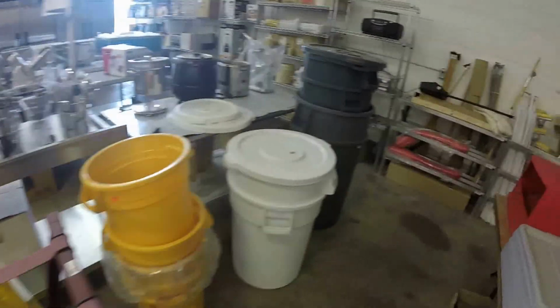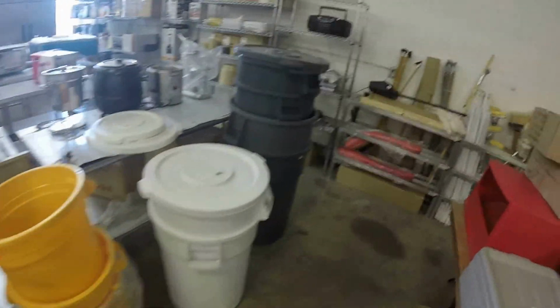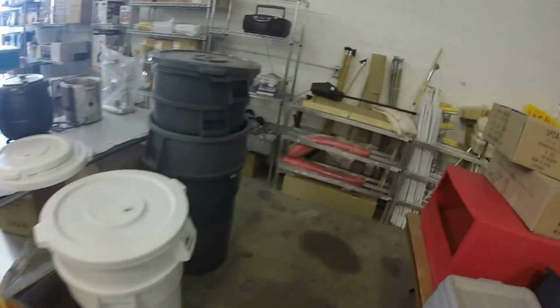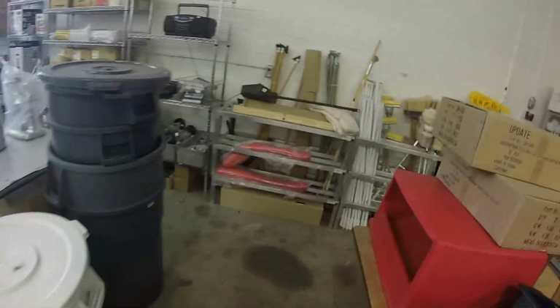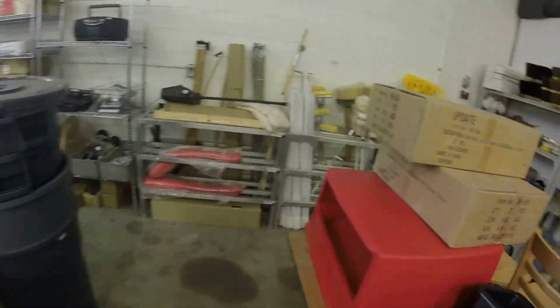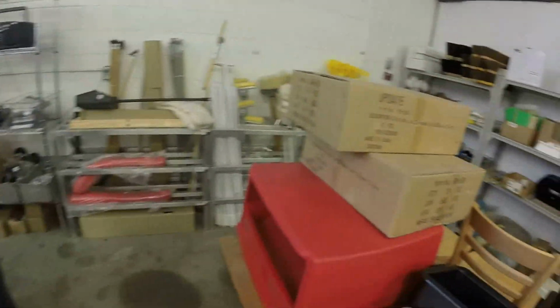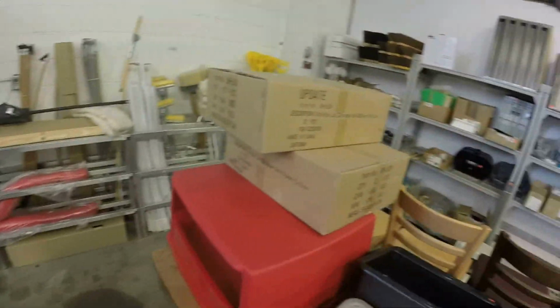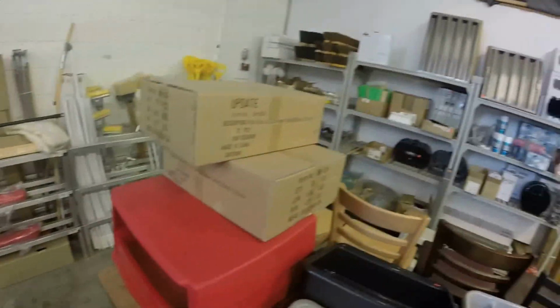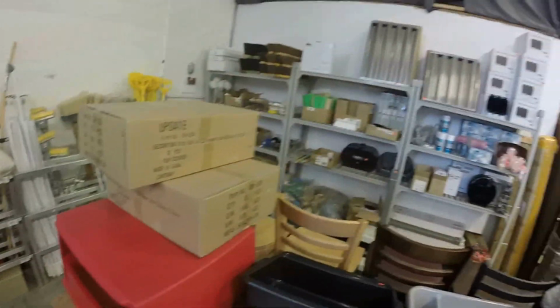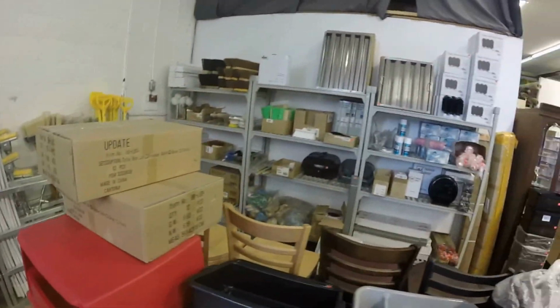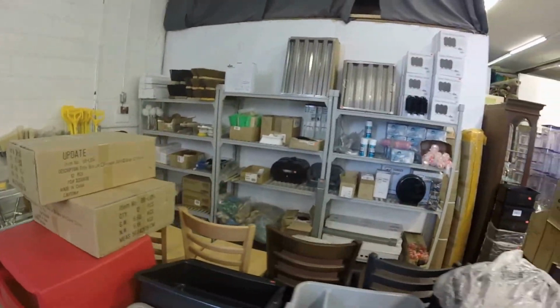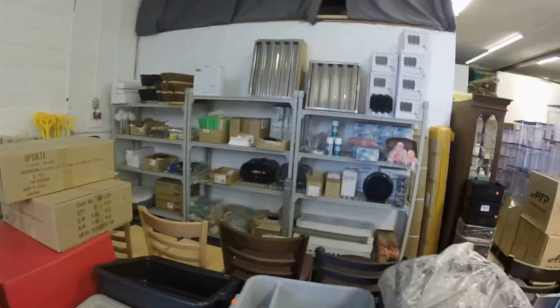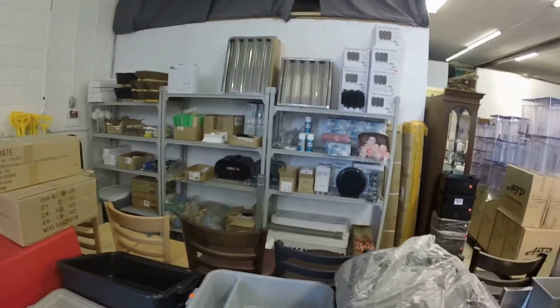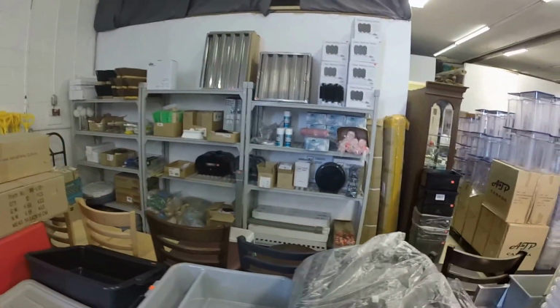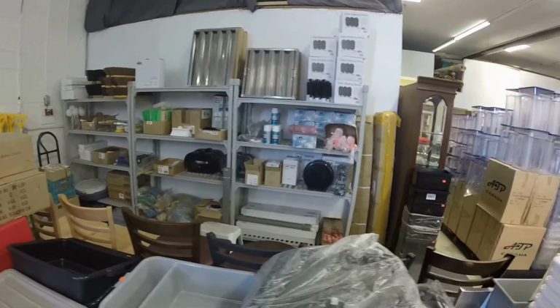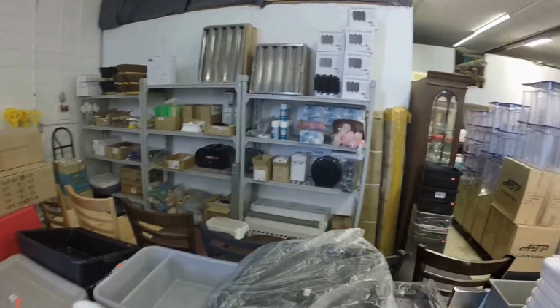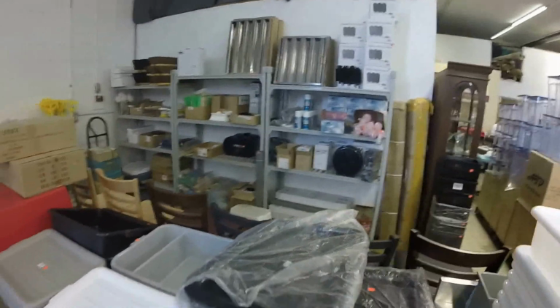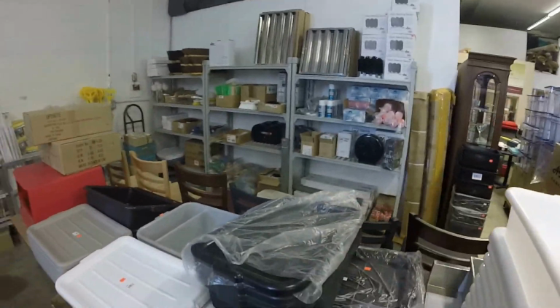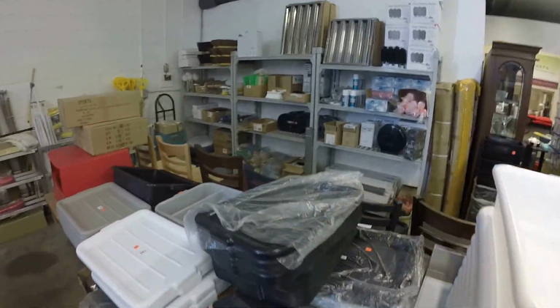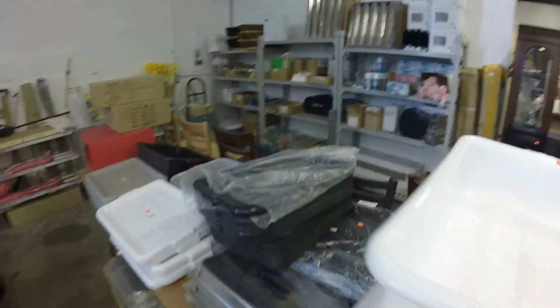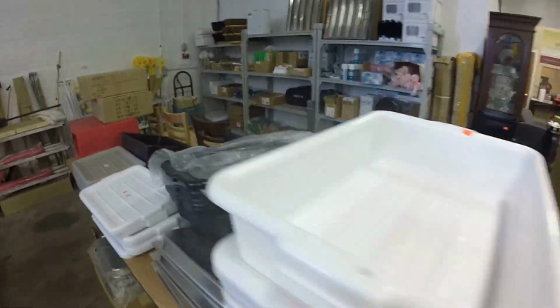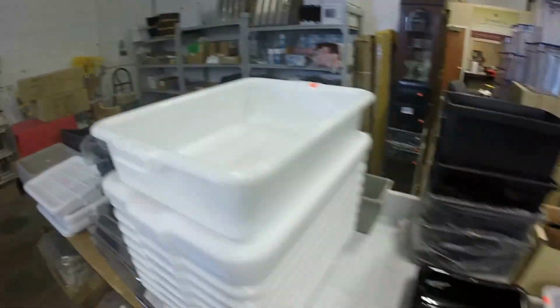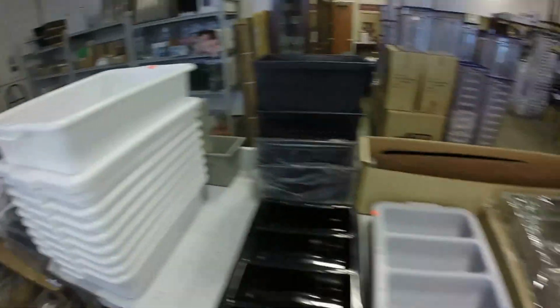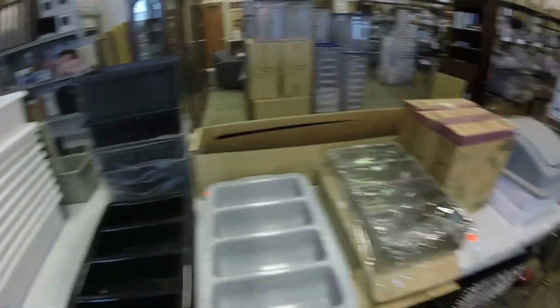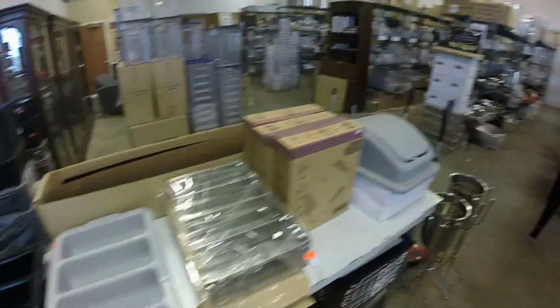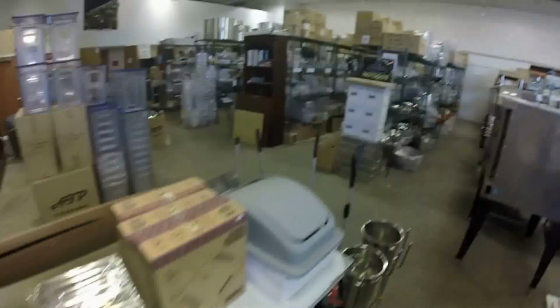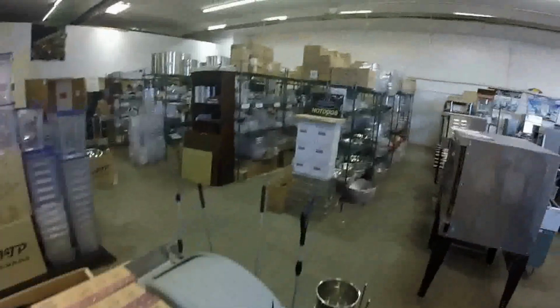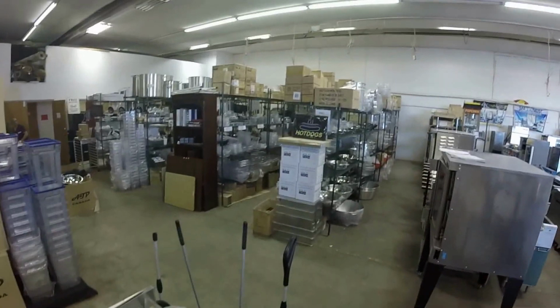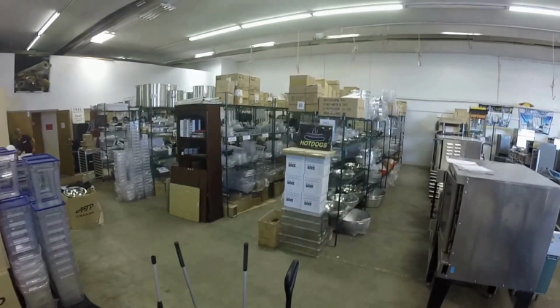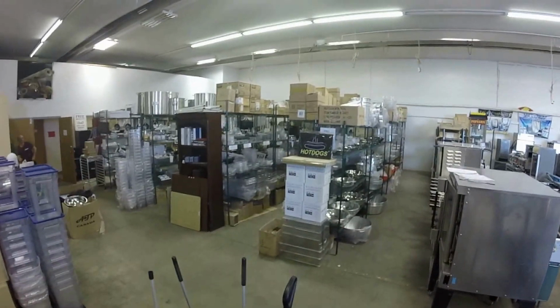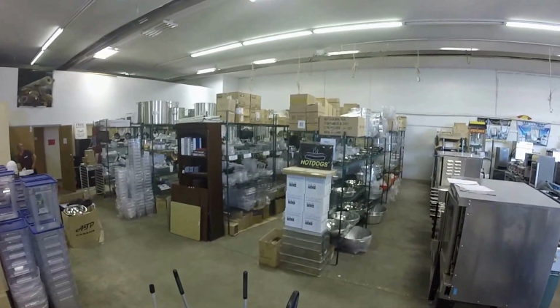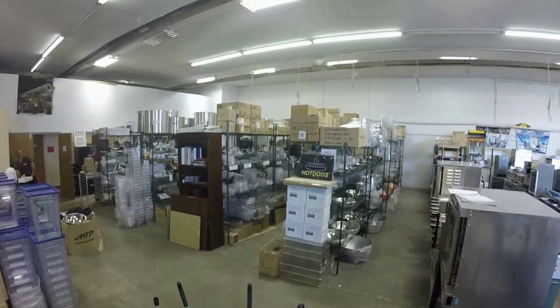Garbage cans — everything! We're here at Storys Auctions at 531 St., where you wouldn't believe the size of this kitchen supply store. Come and check them out.